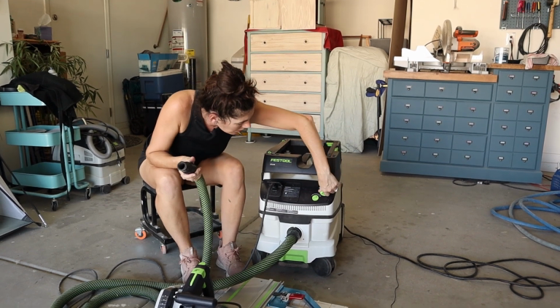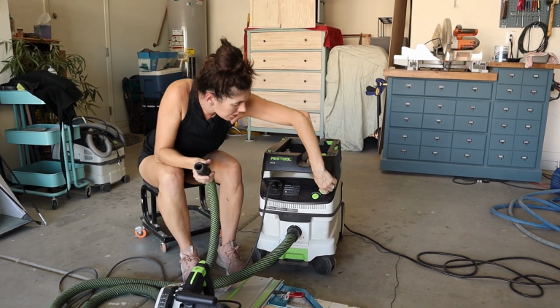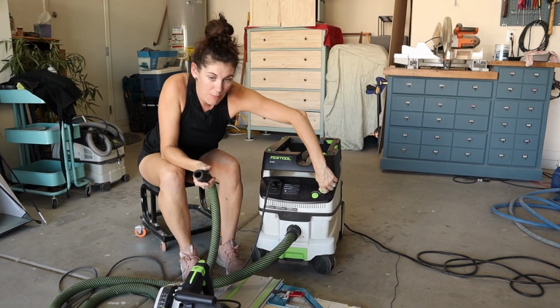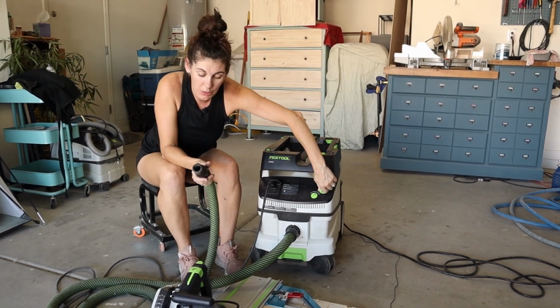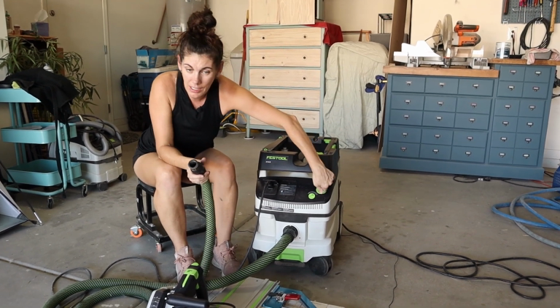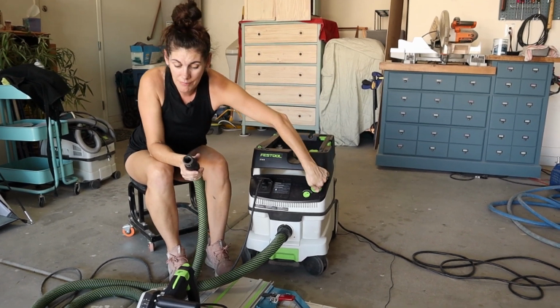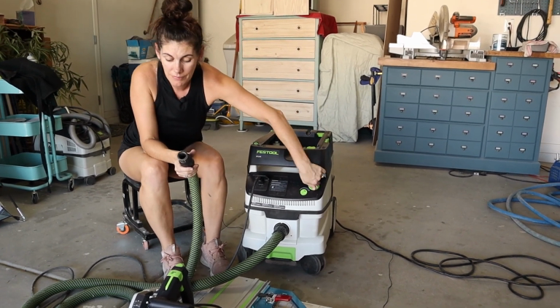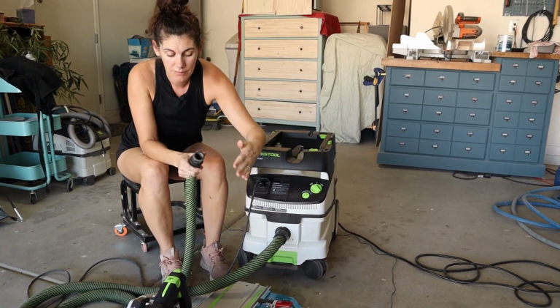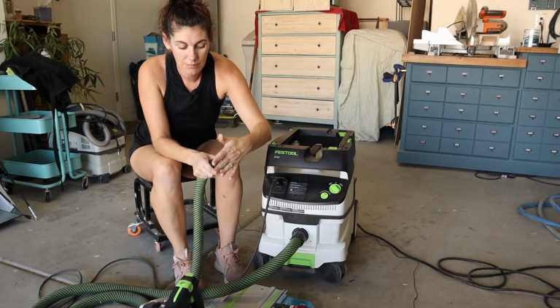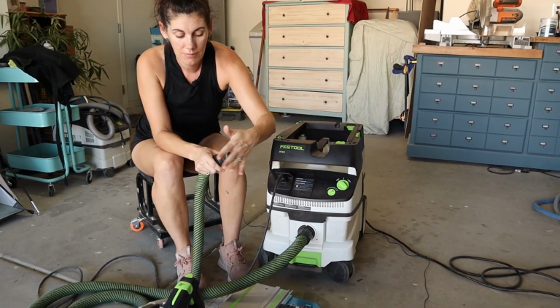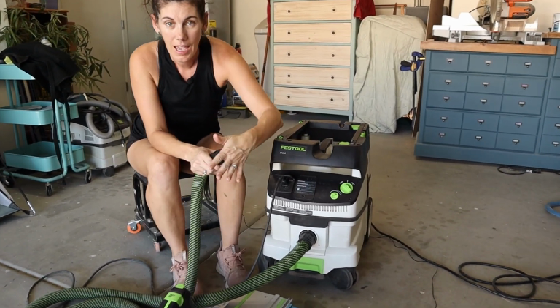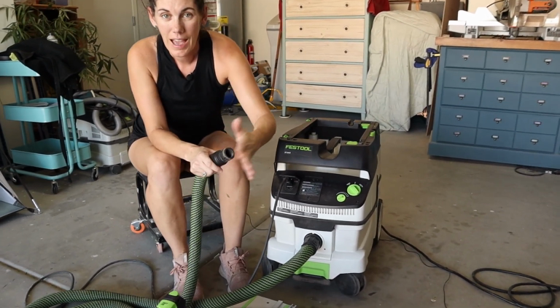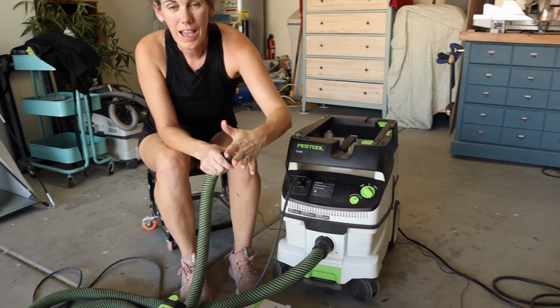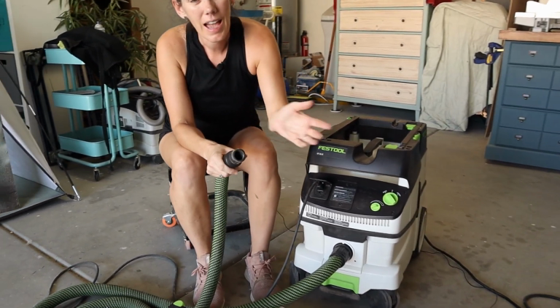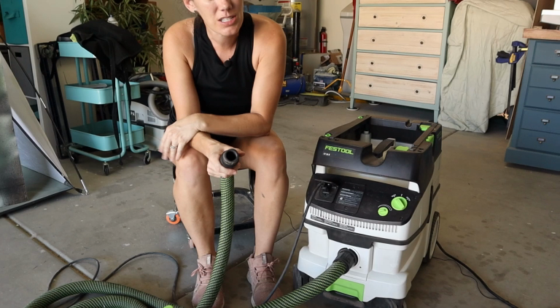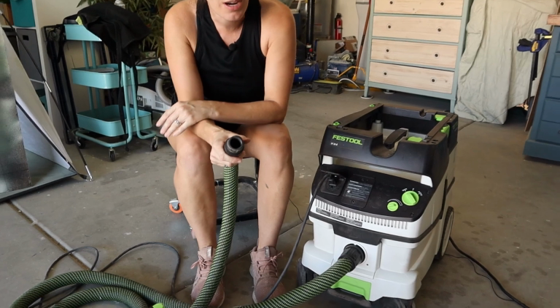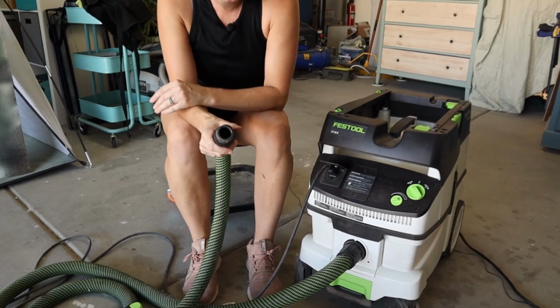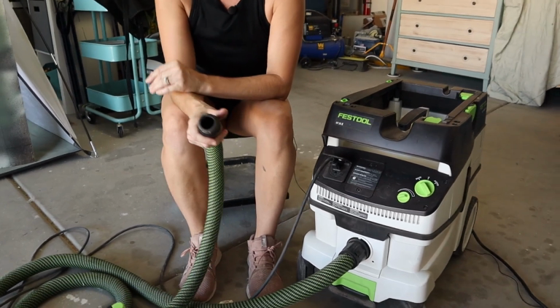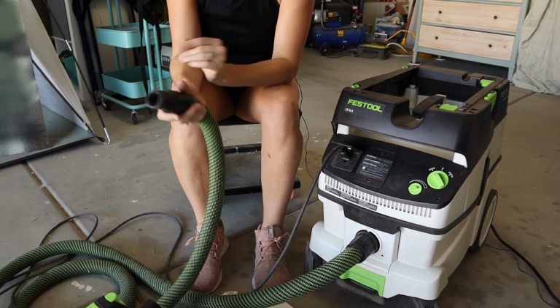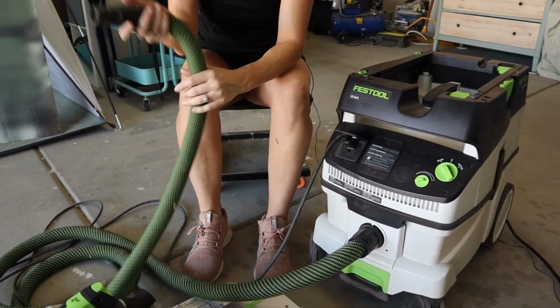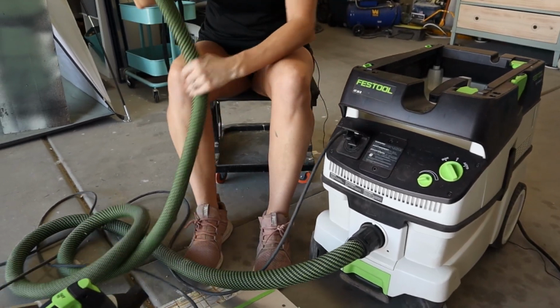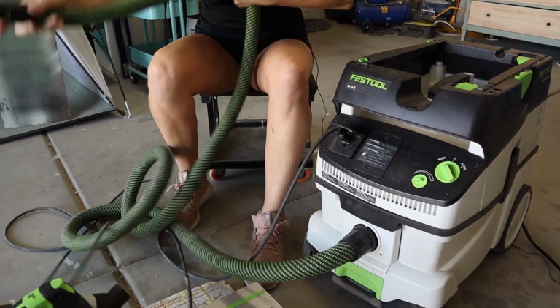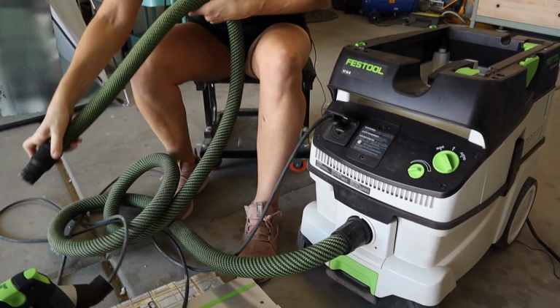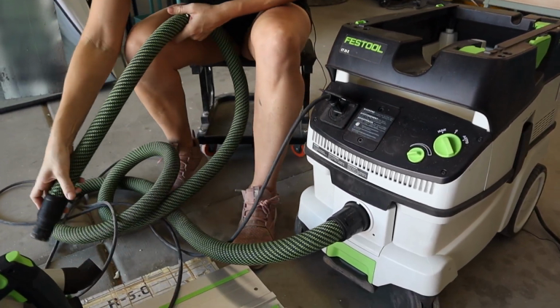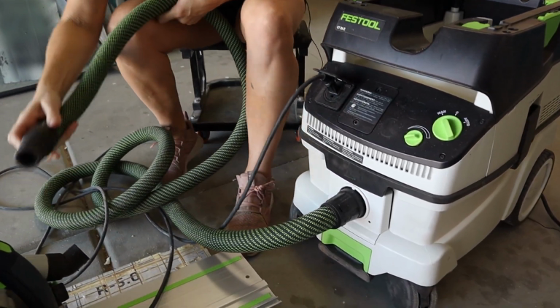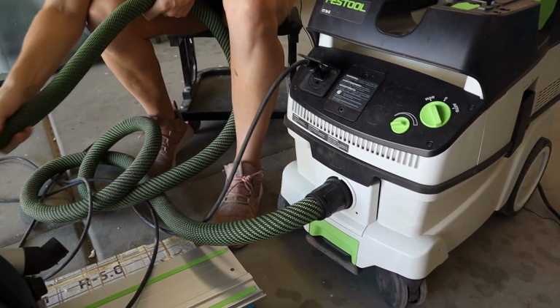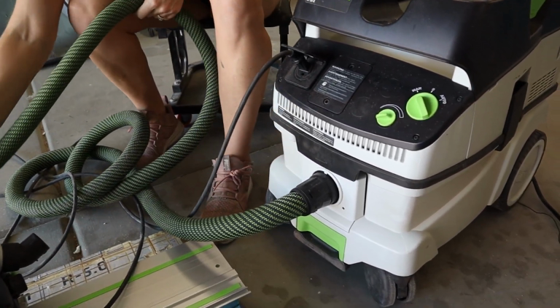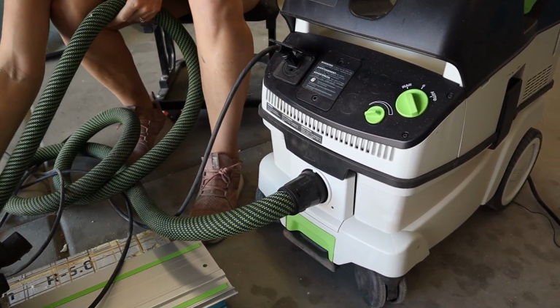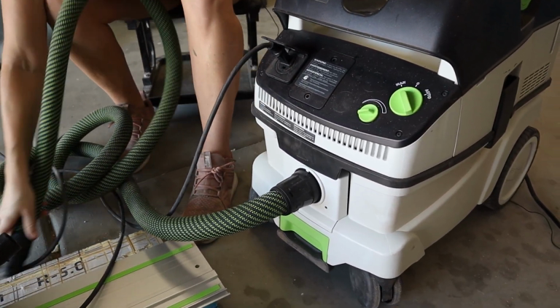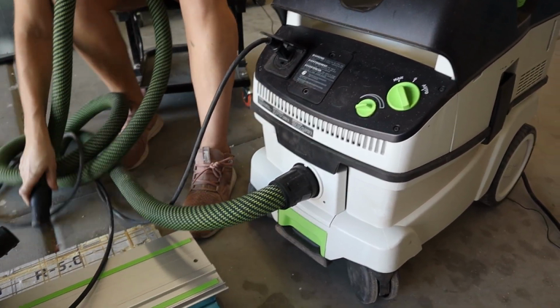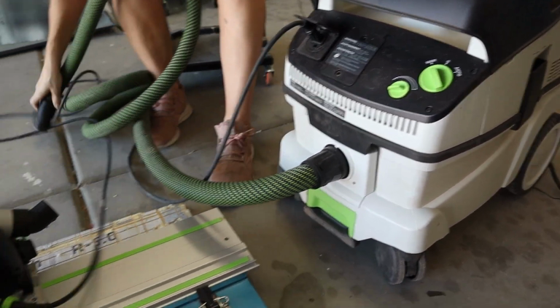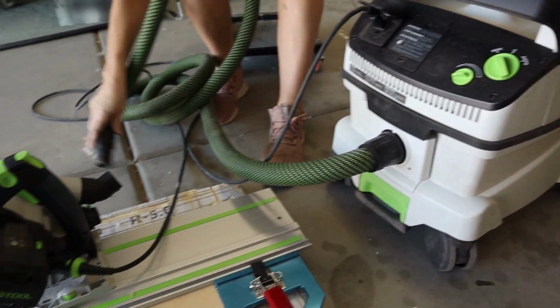You can turn it on manually. It has great suction and you can use it to clean up any messes.